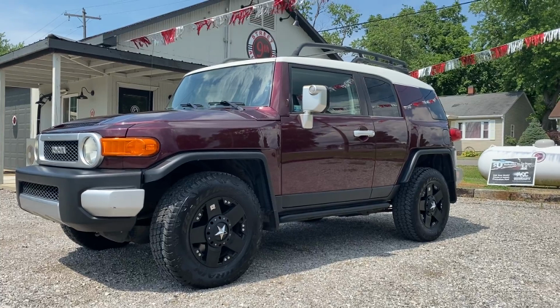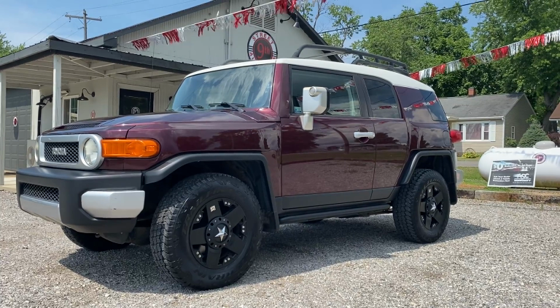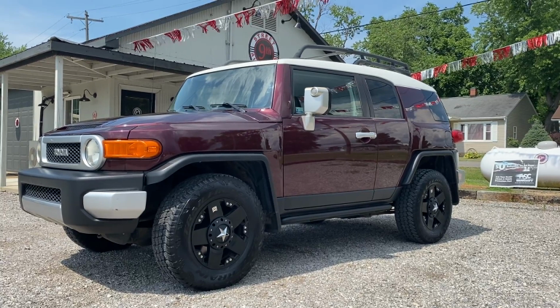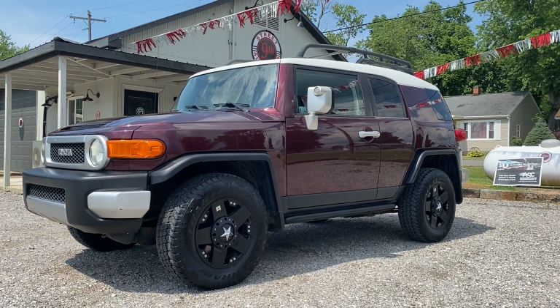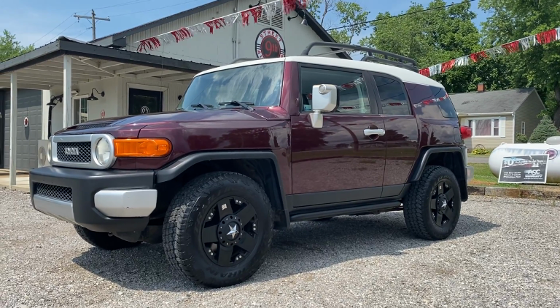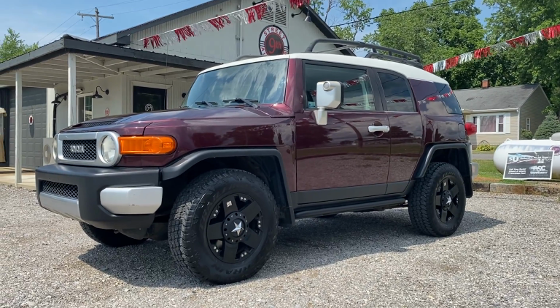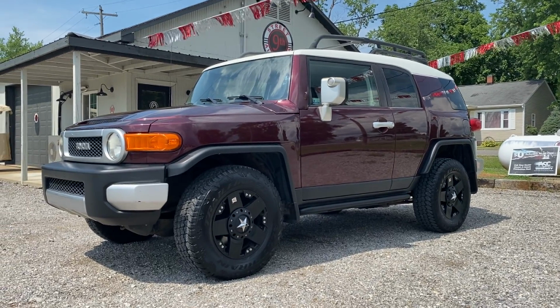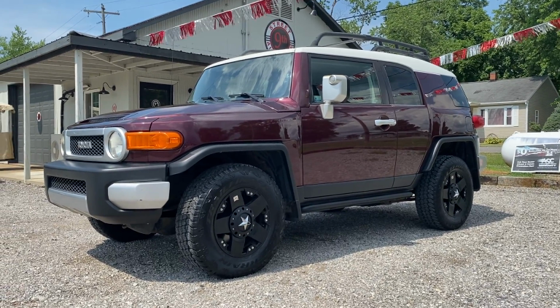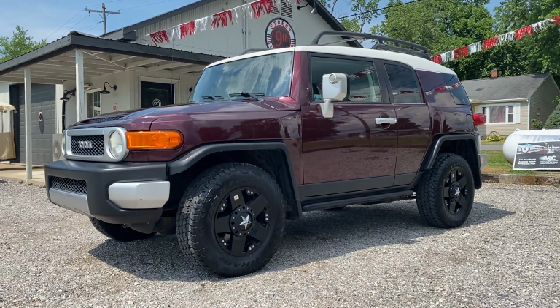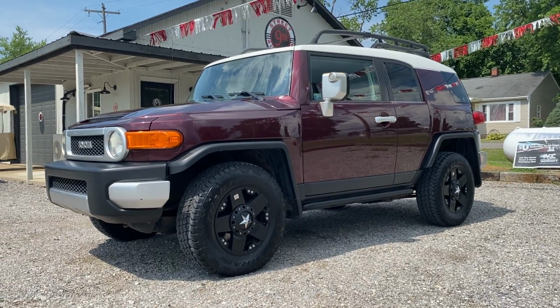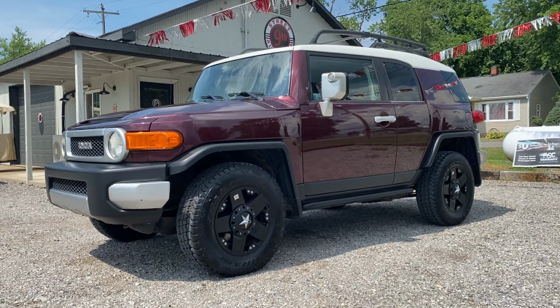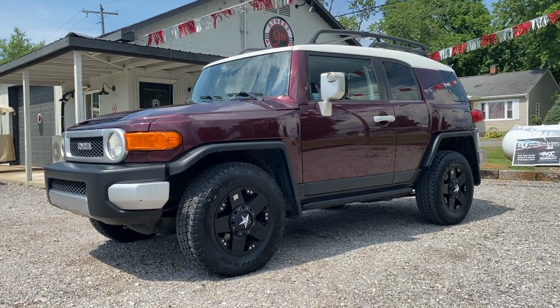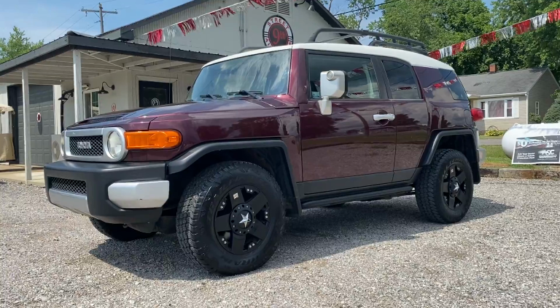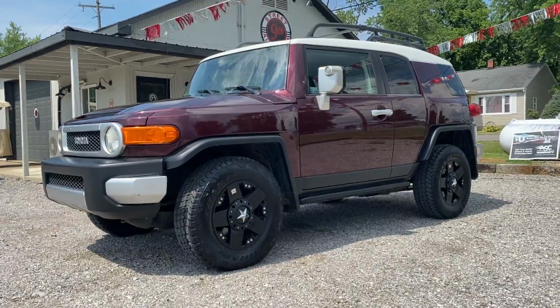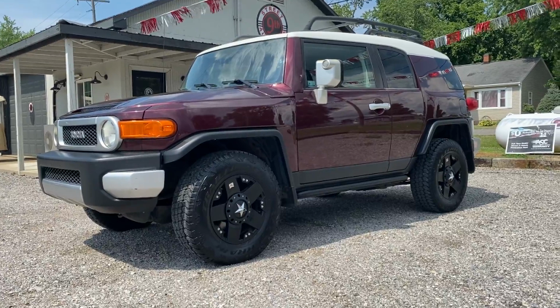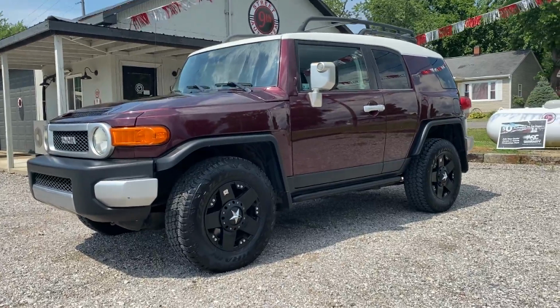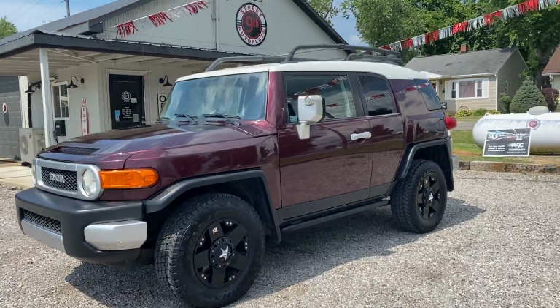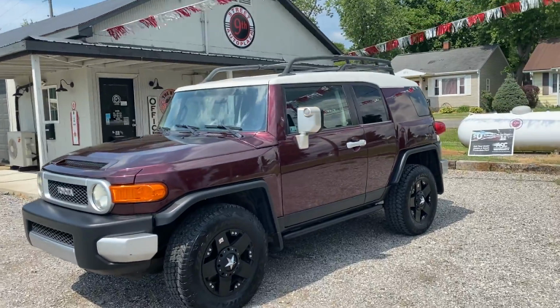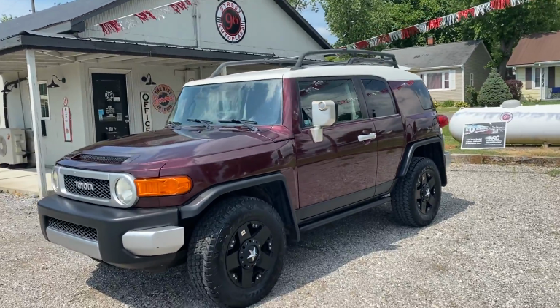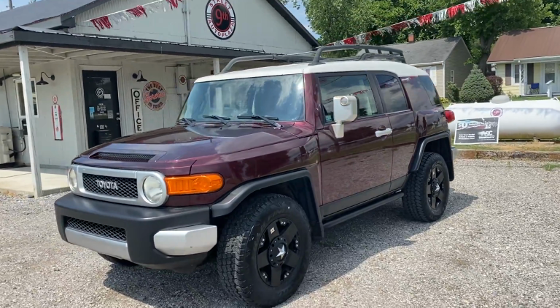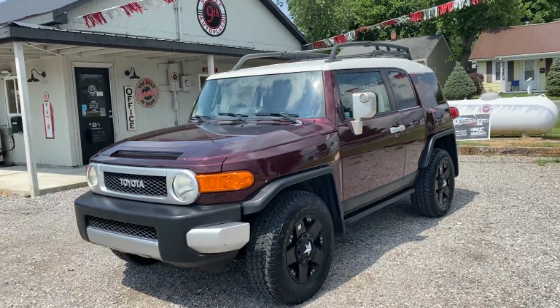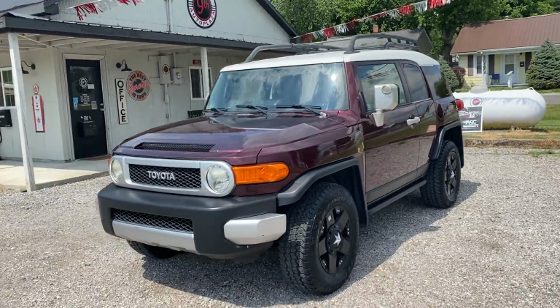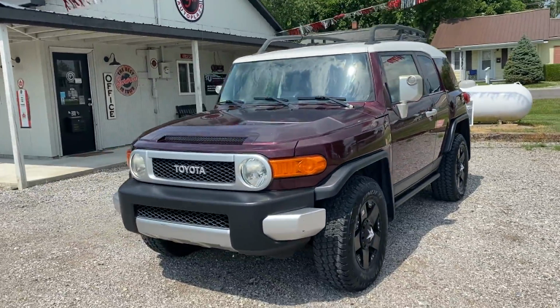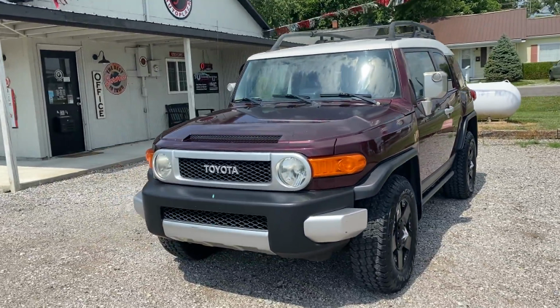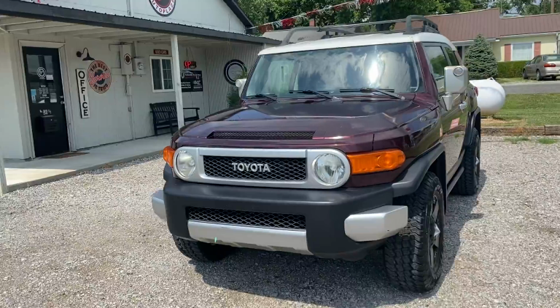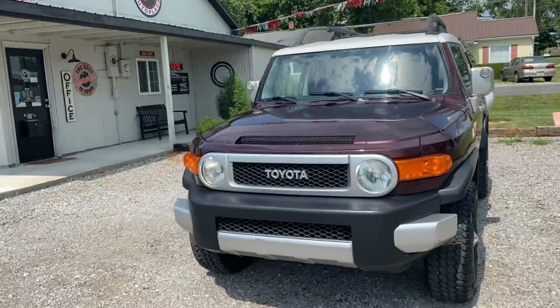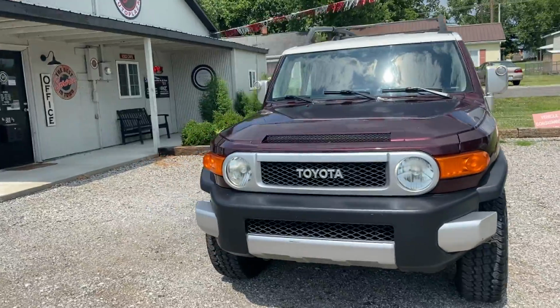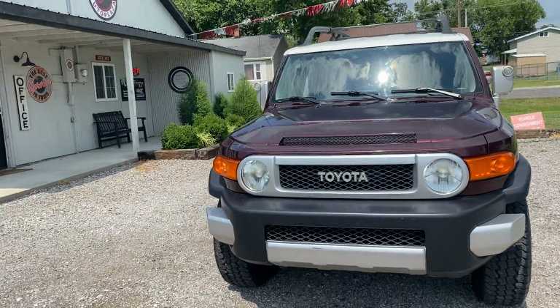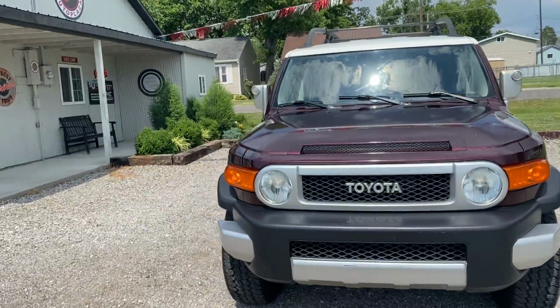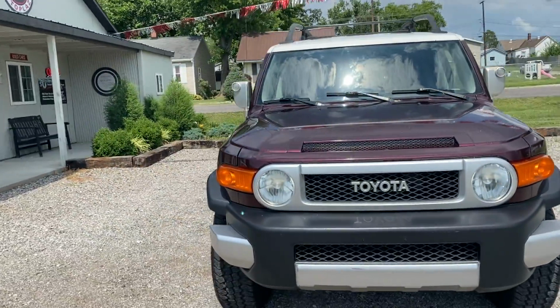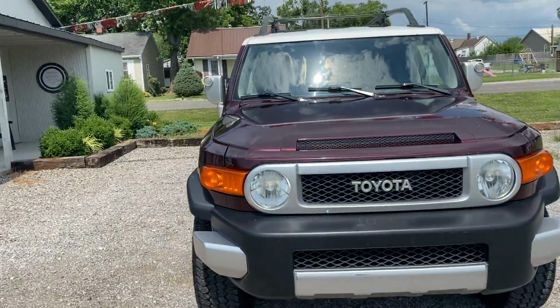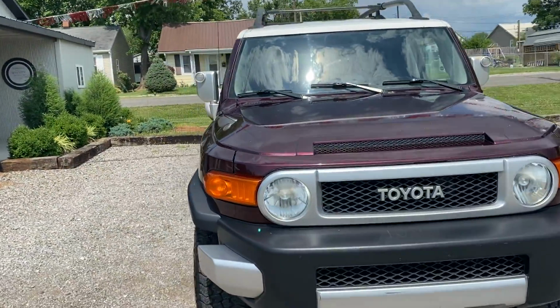It's got 146,000 miles on it. Runs out great. It's got XD rims on it, newer tires — they're almost brand new. I'm going to take you on a virtual tour and show you any scrapes, nicks, dings, etc. of the vehicle.